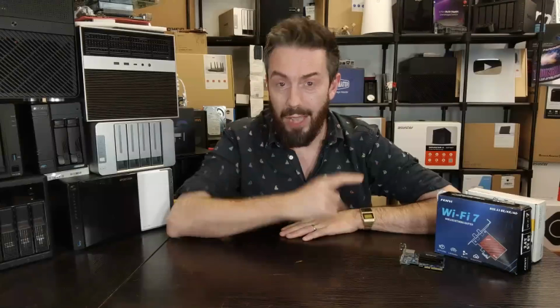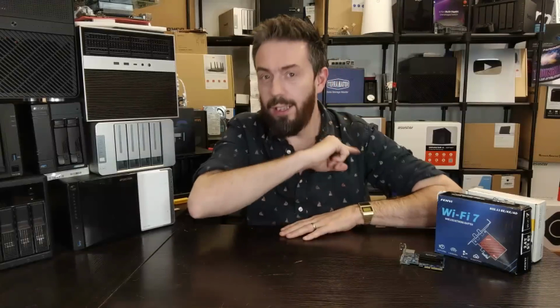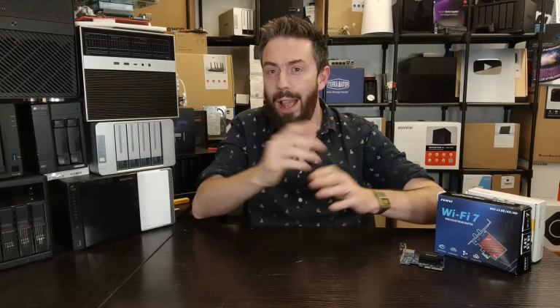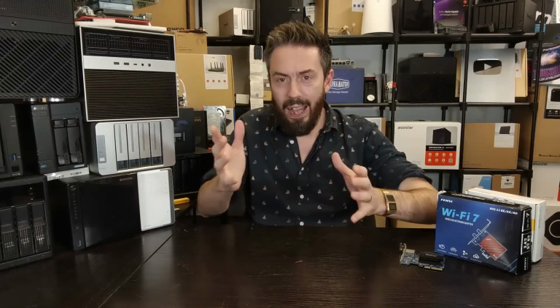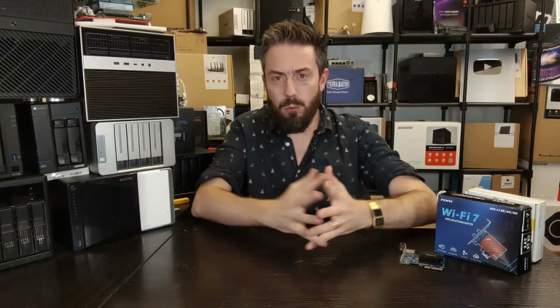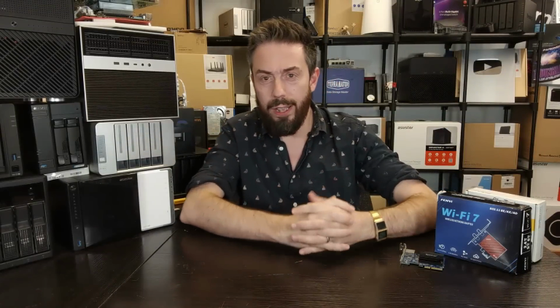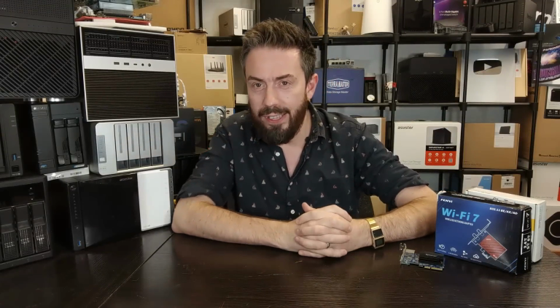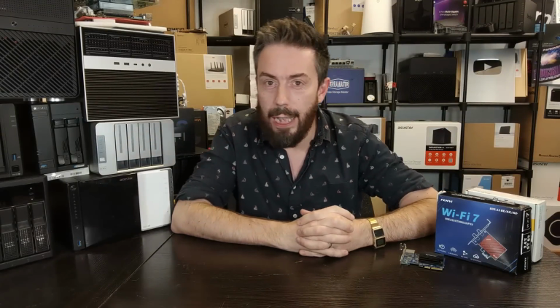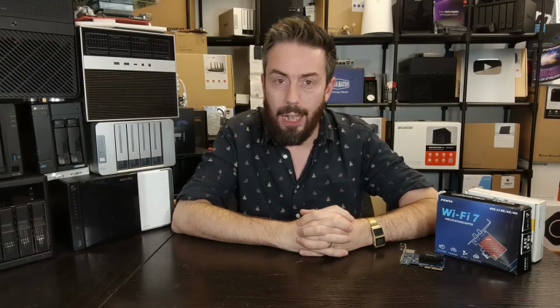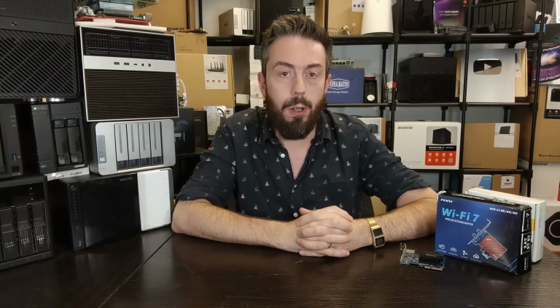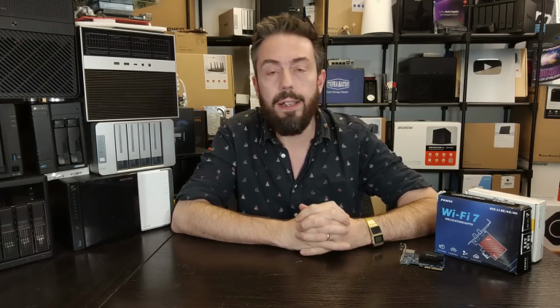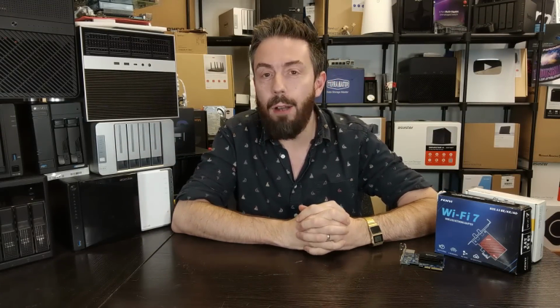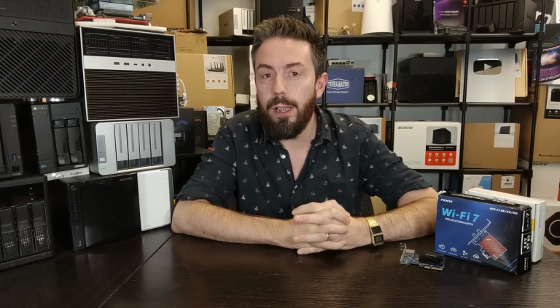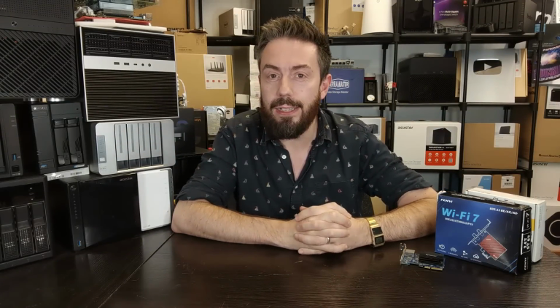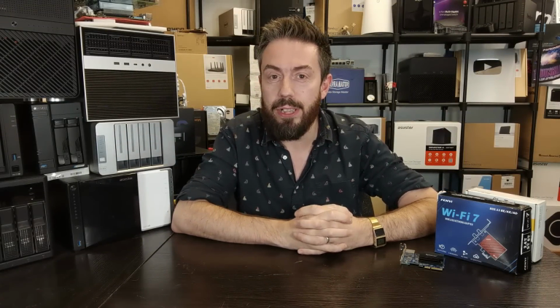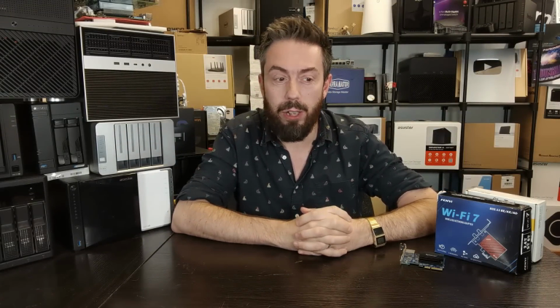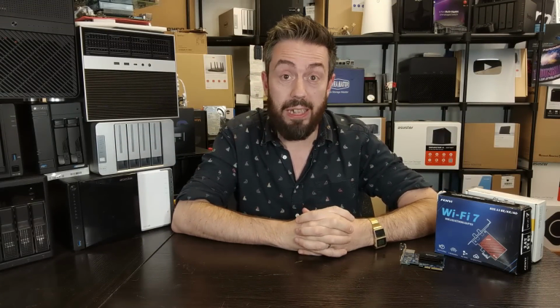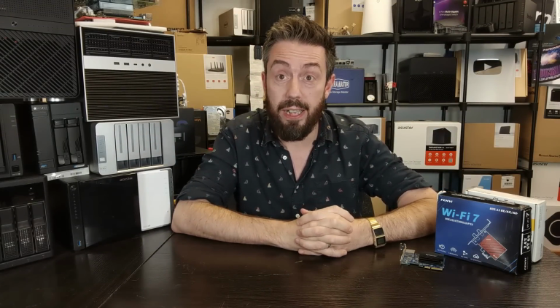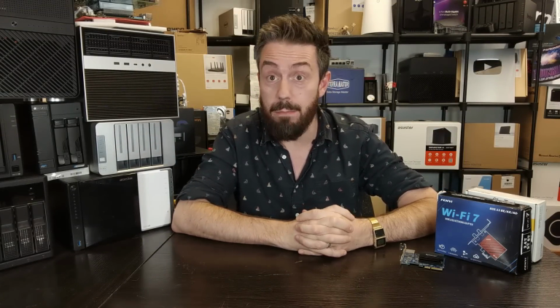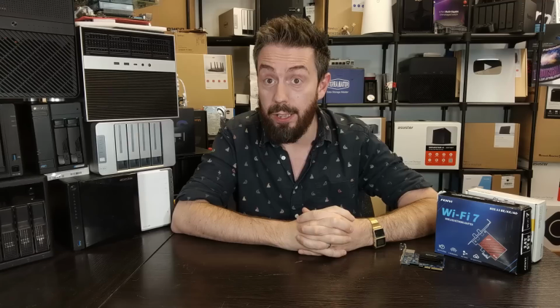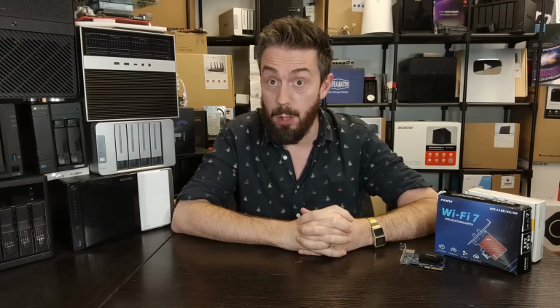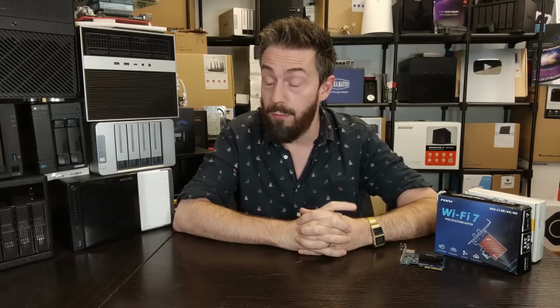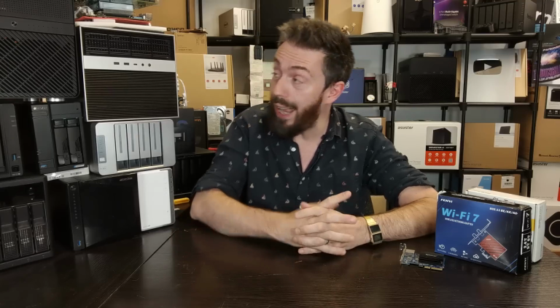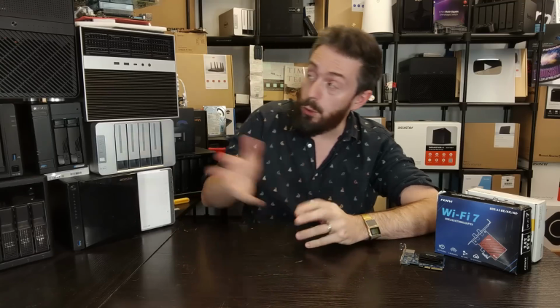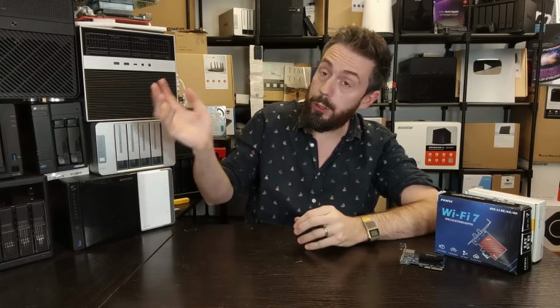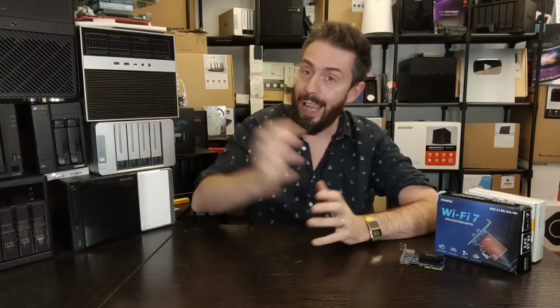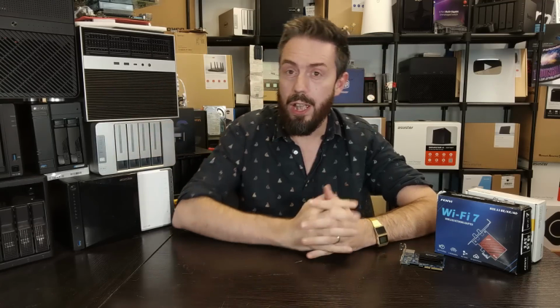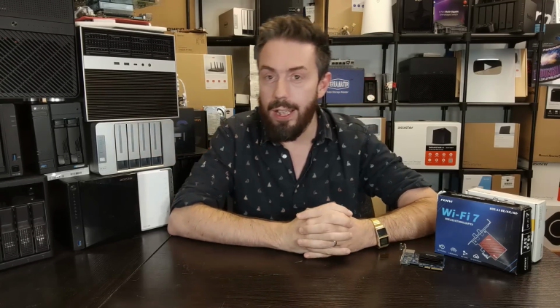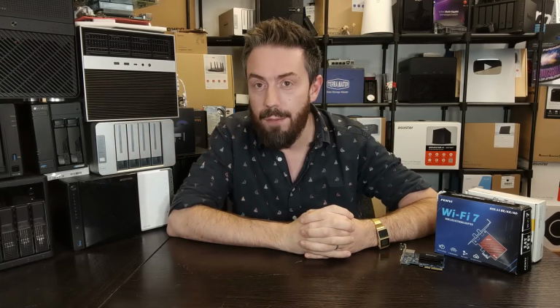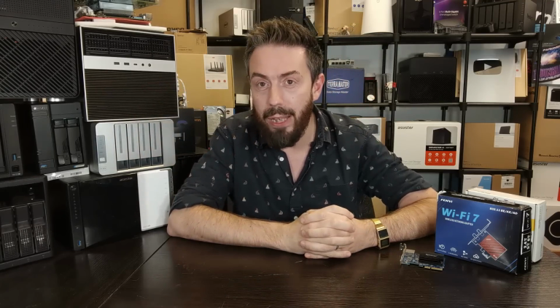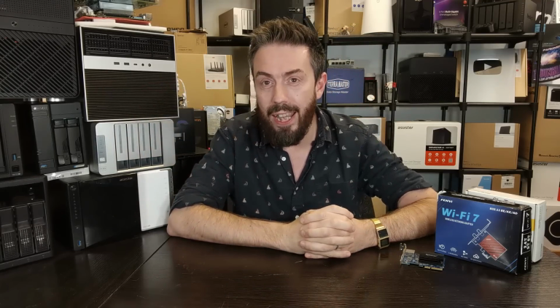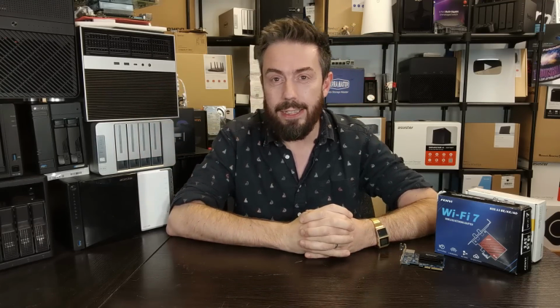Hello, and that is right. These days, upgrading the network connectivity on your PC, your Mac, your mobile phone, and of course your NAS, has never been easier.